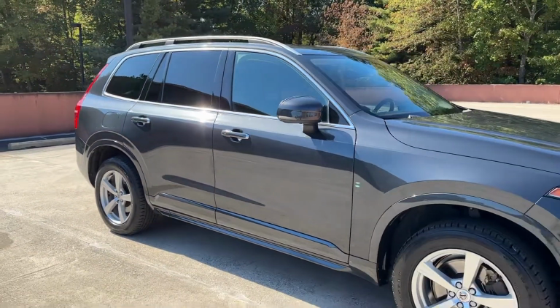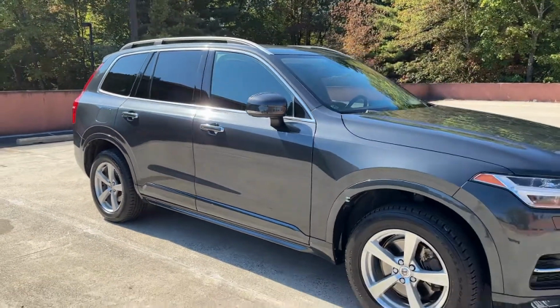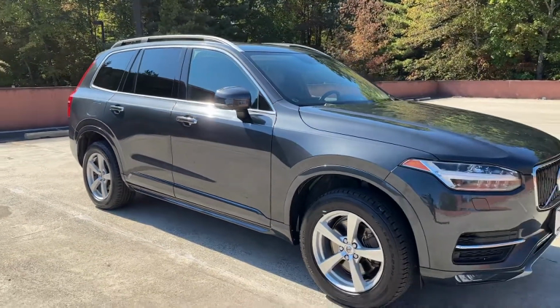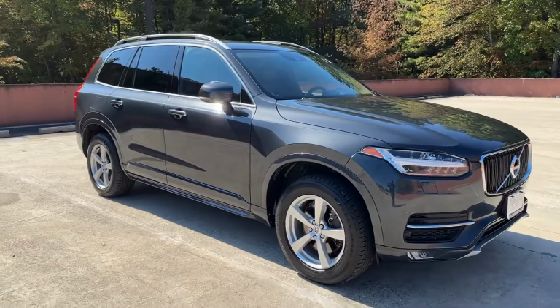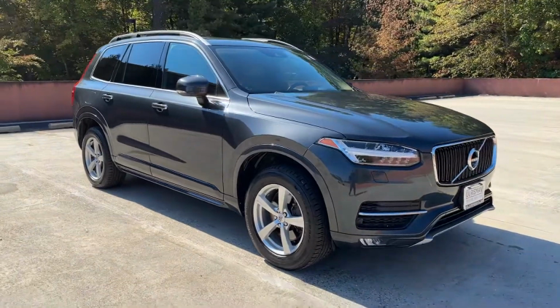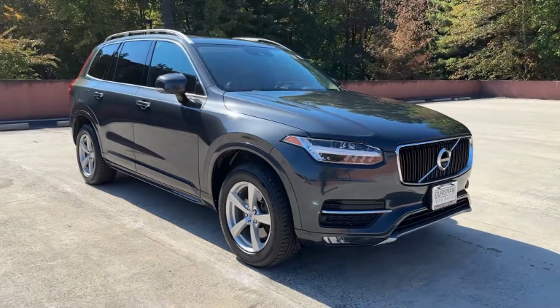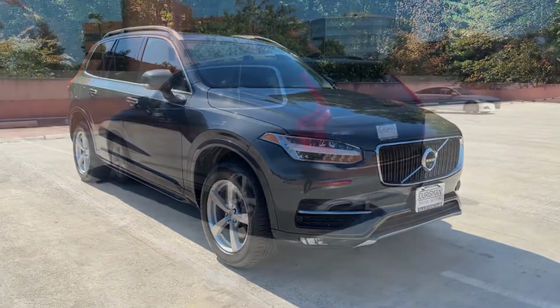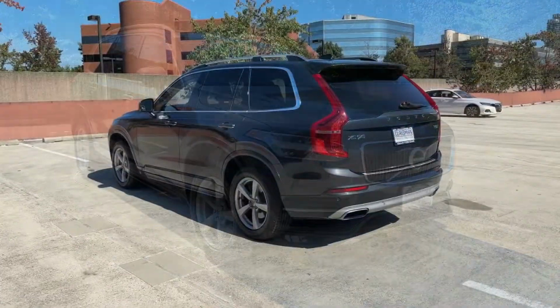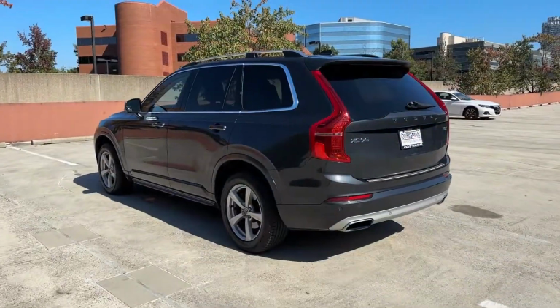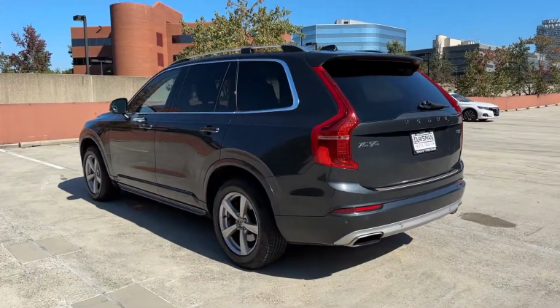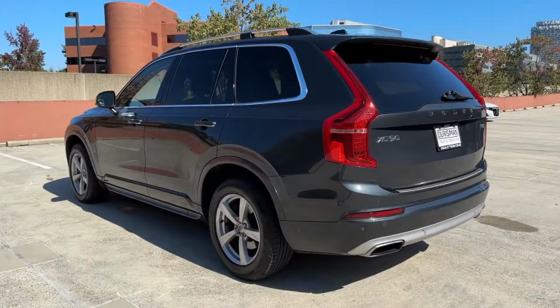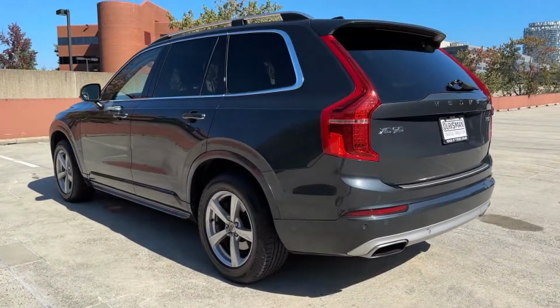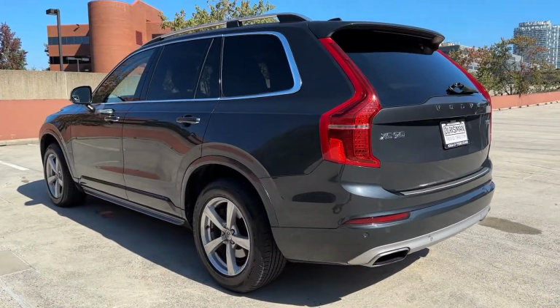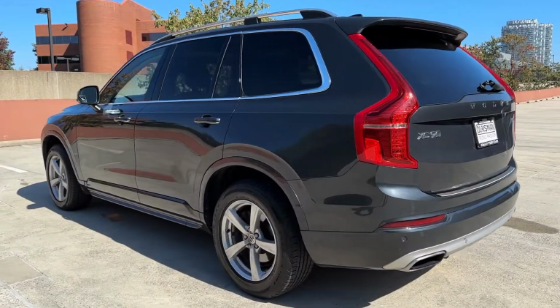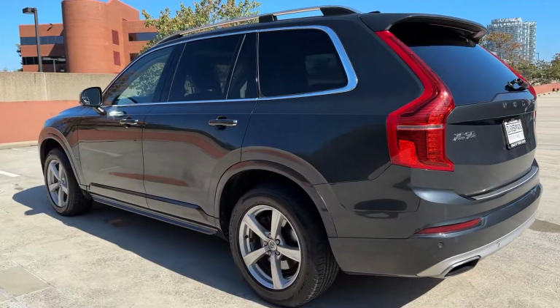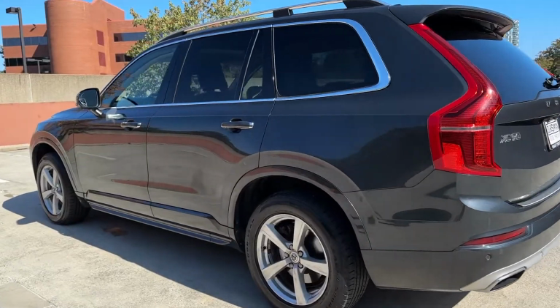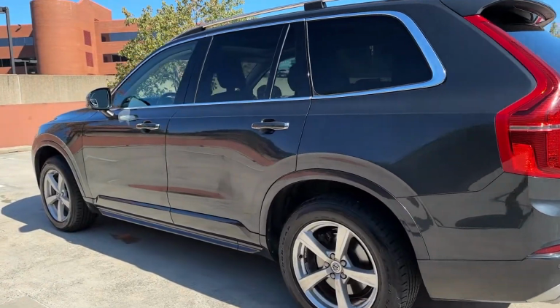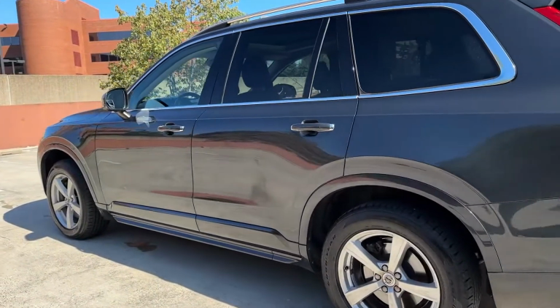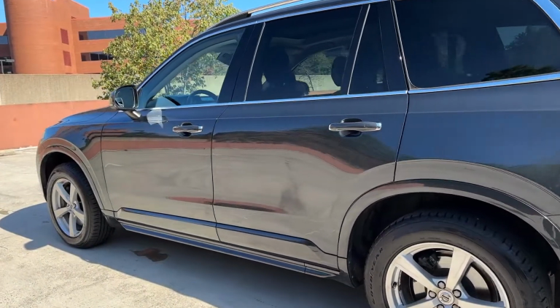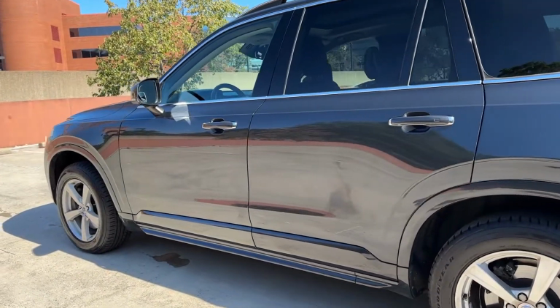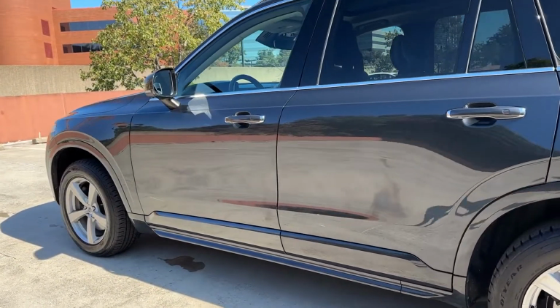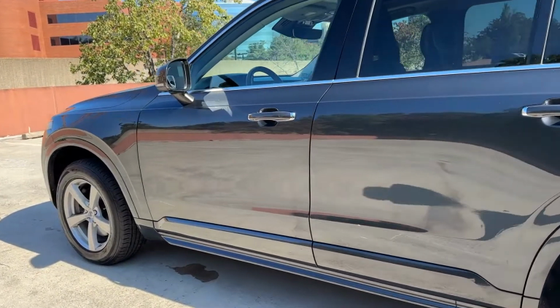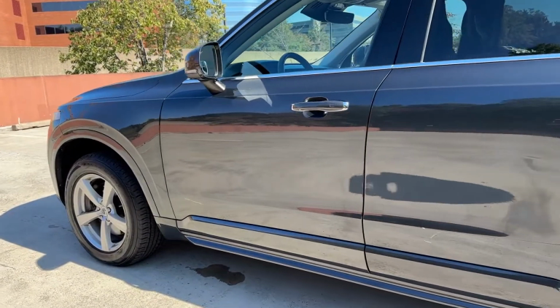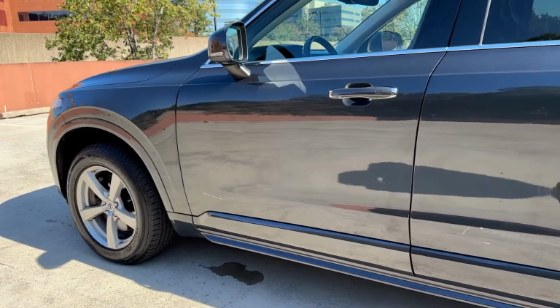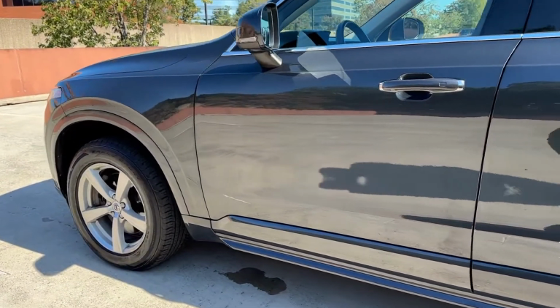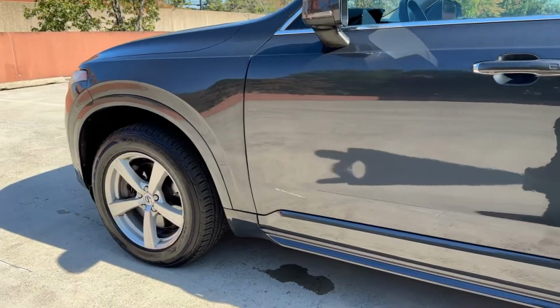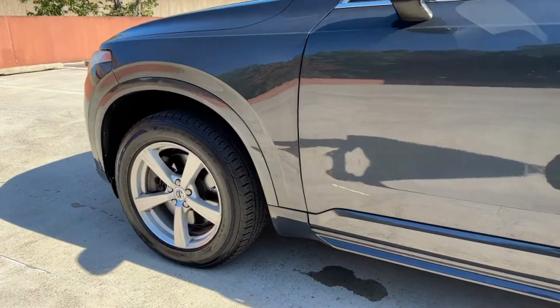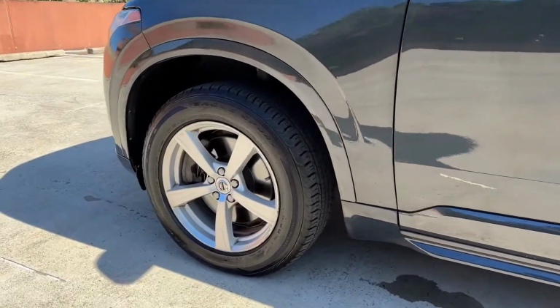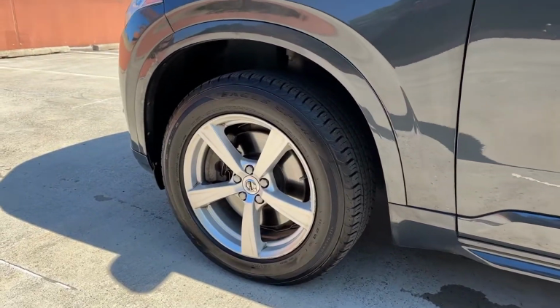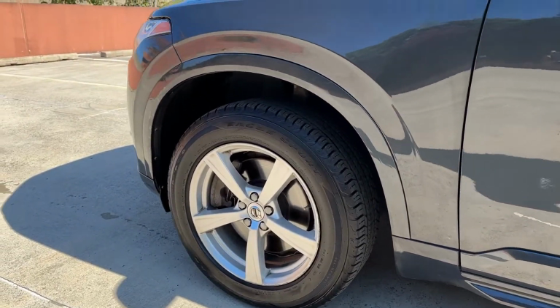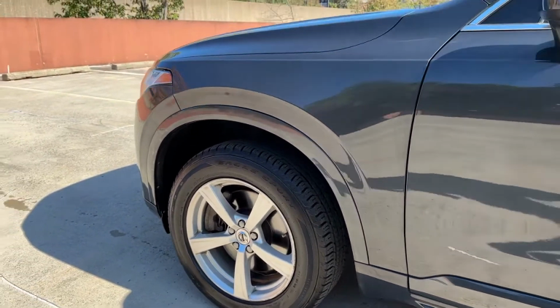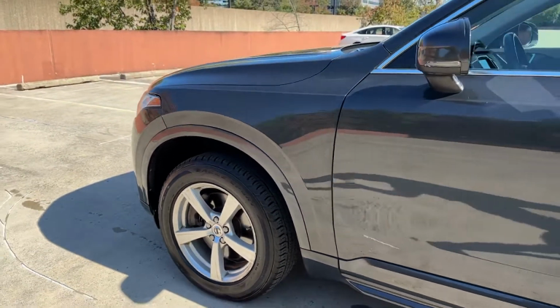Whether your passion is for the traditional gas-powered or twin-engine plug-in hybrid model, this premium safety-focused SUV brings refinement, capability, and tasteful style to every excursion. The following are some of this vehicle's highlighted options: